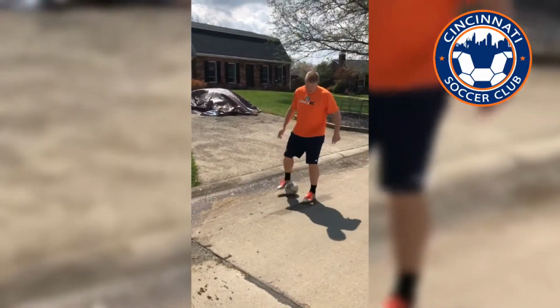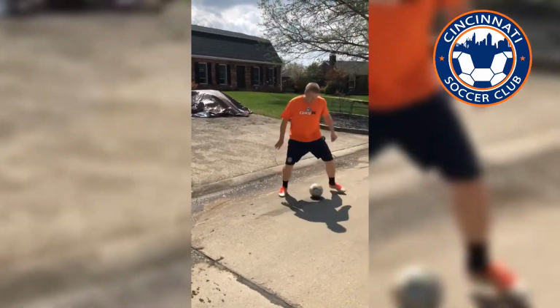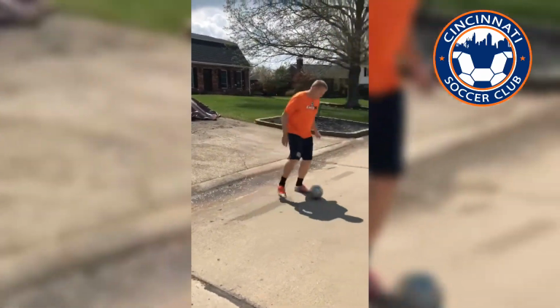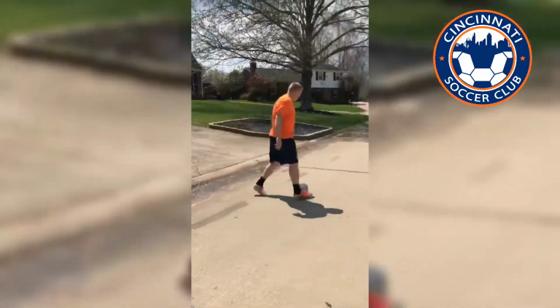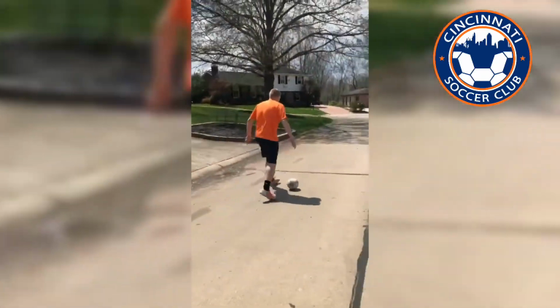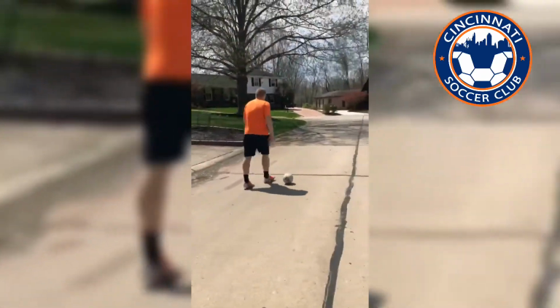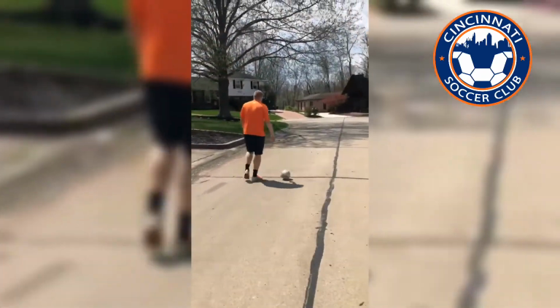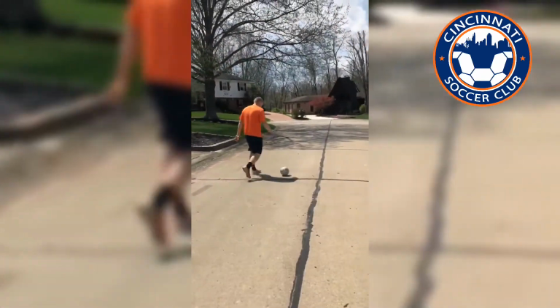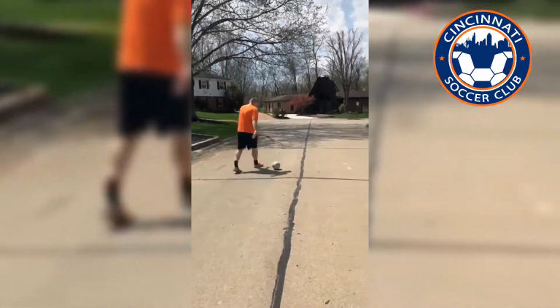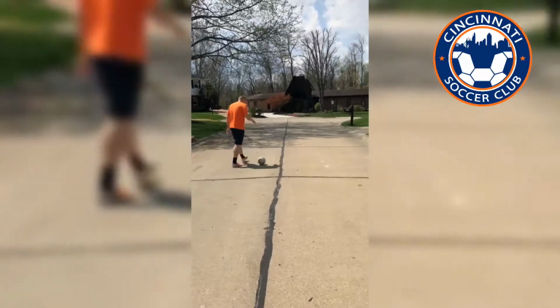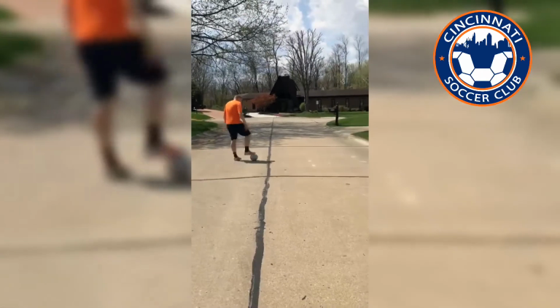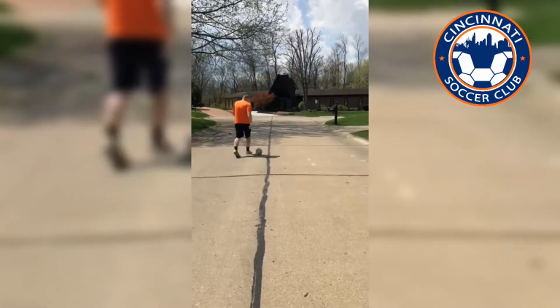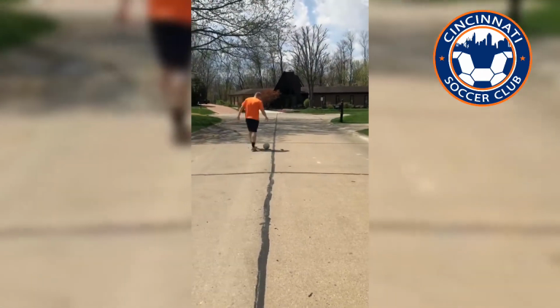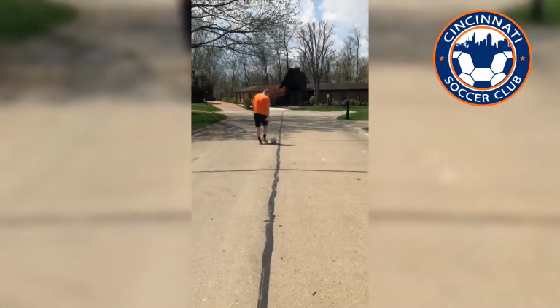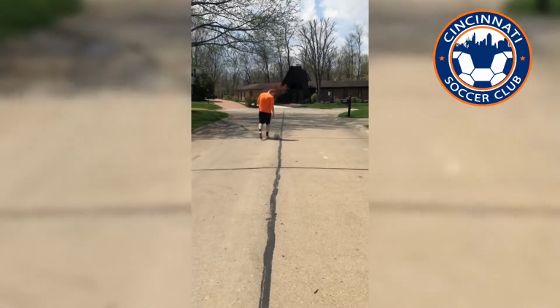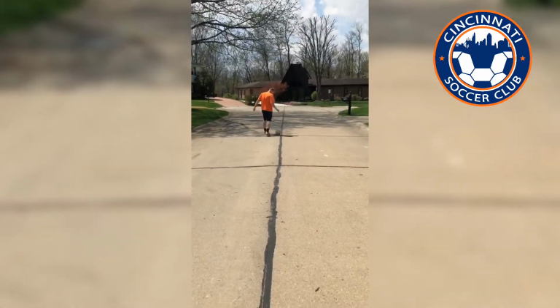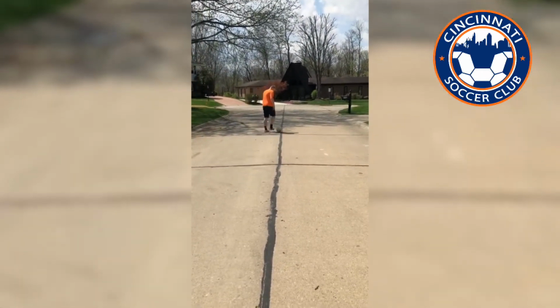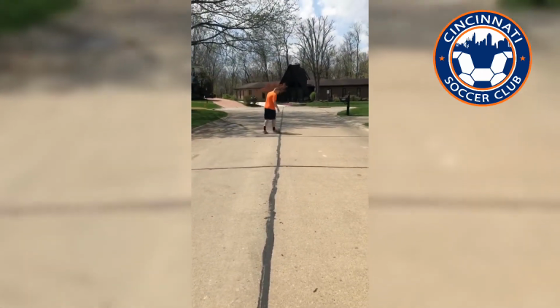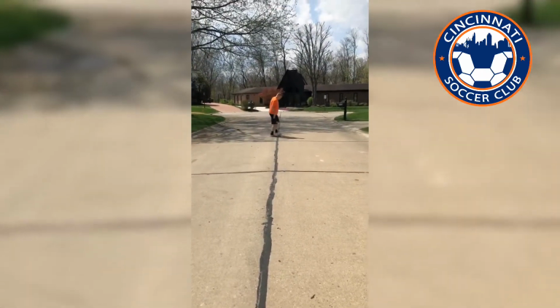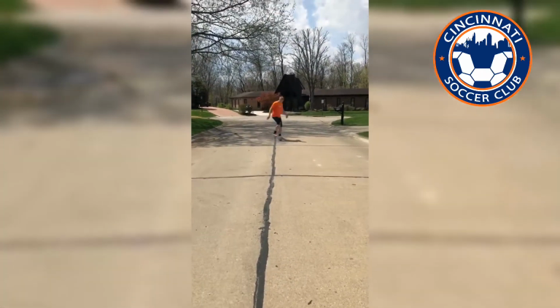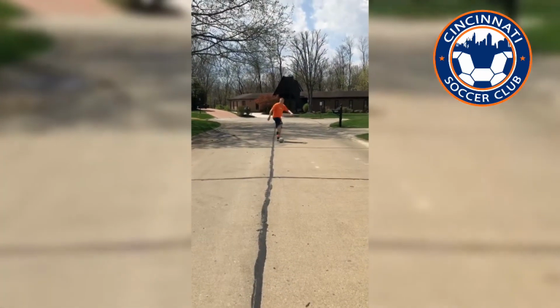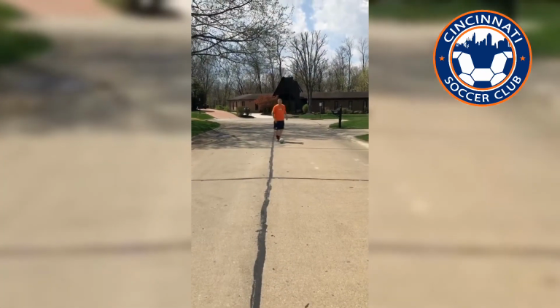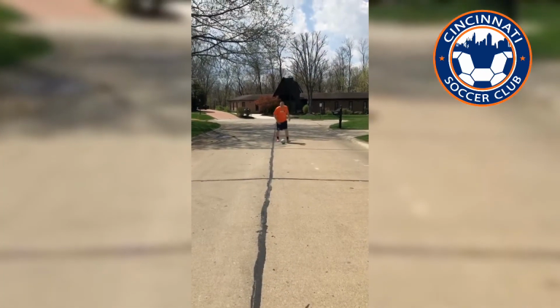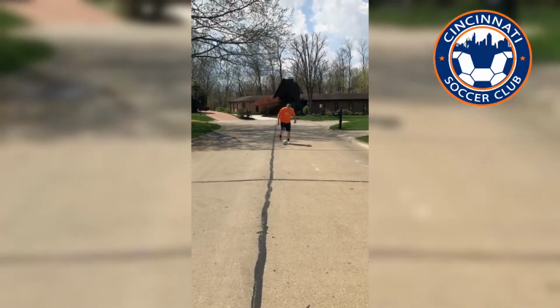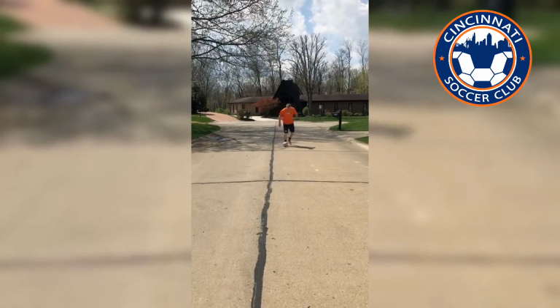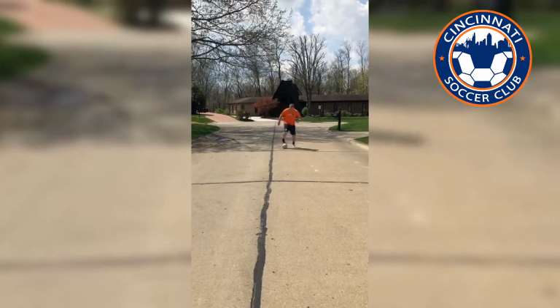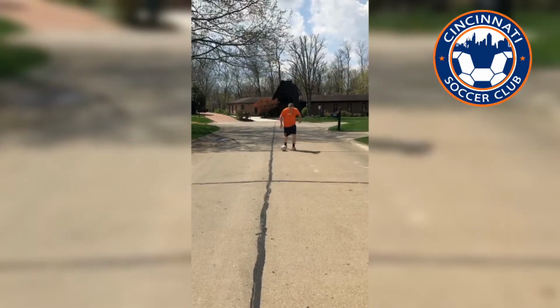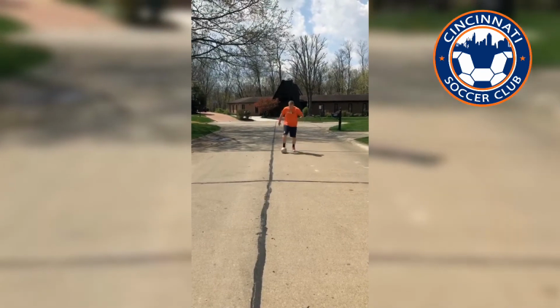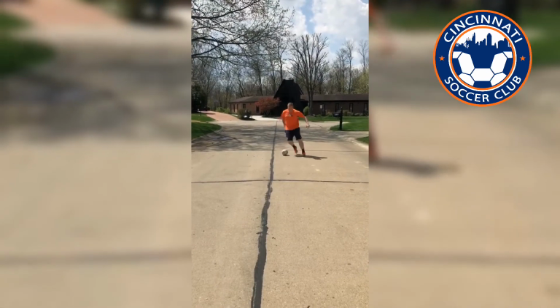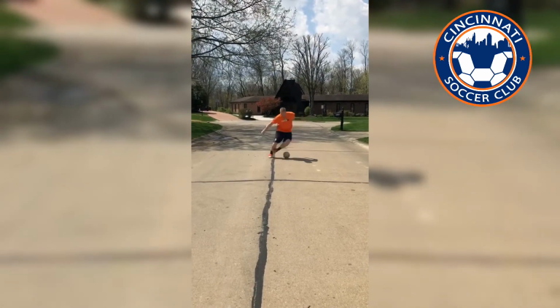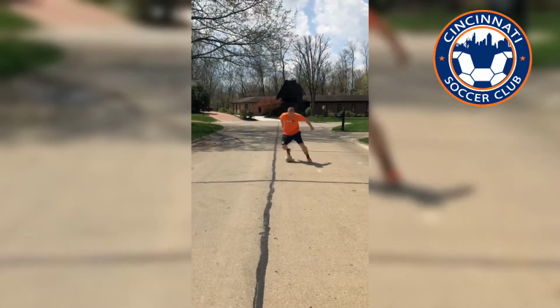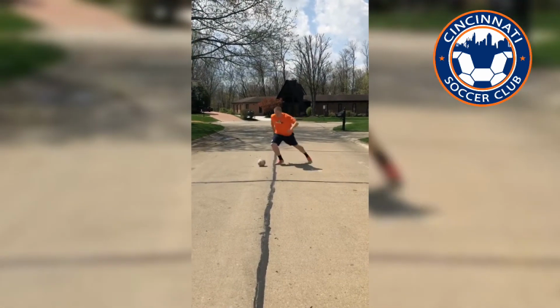I'll show you what that looks like with your ball as well. Start with your messy touches, dribble, around, around and escape.